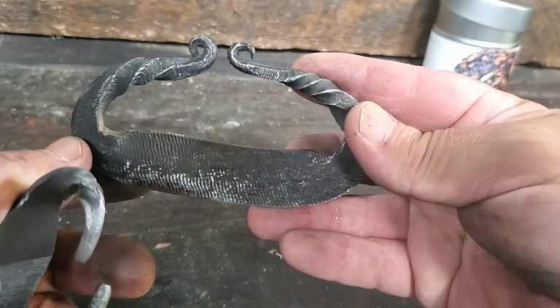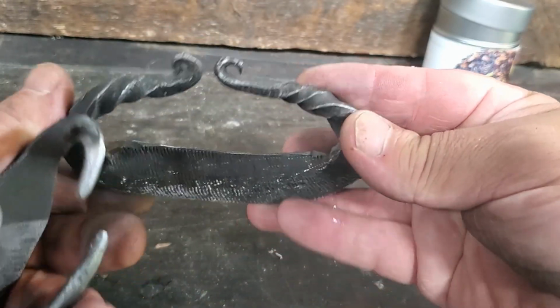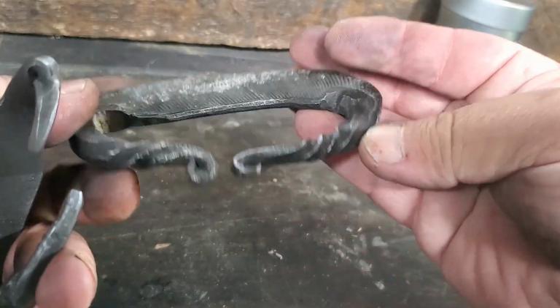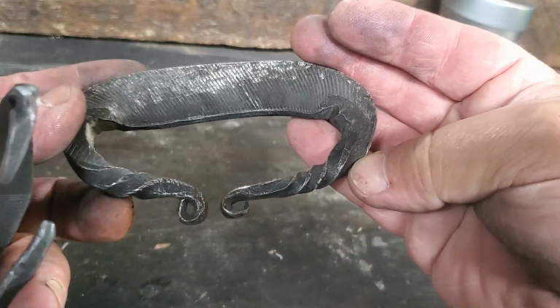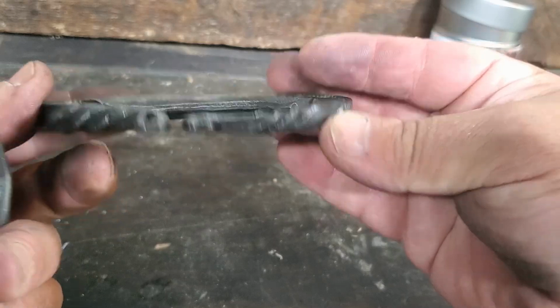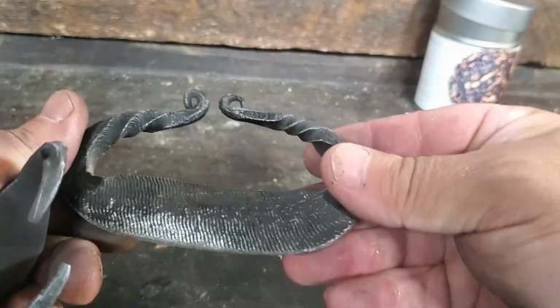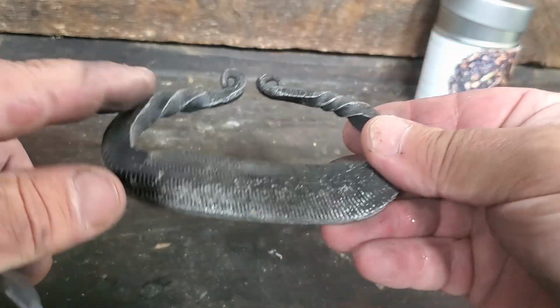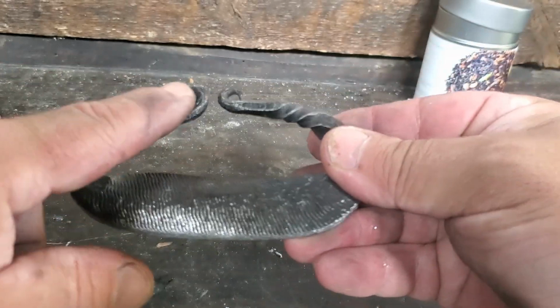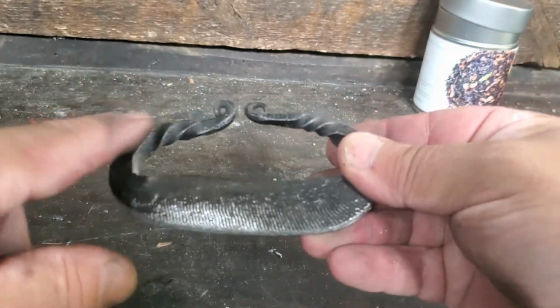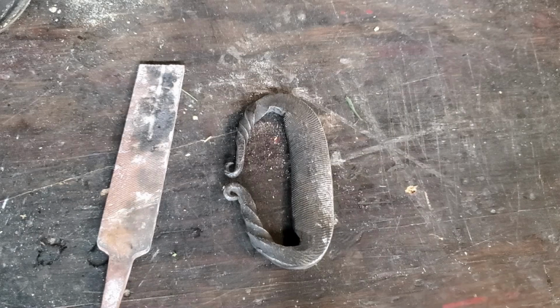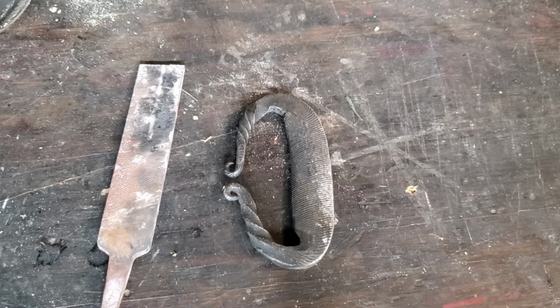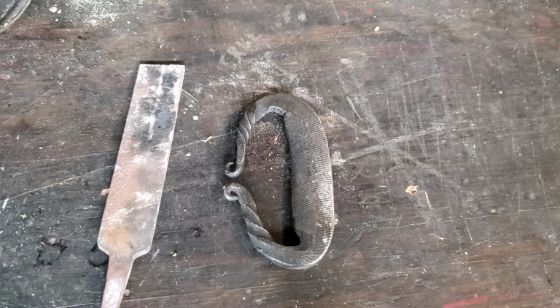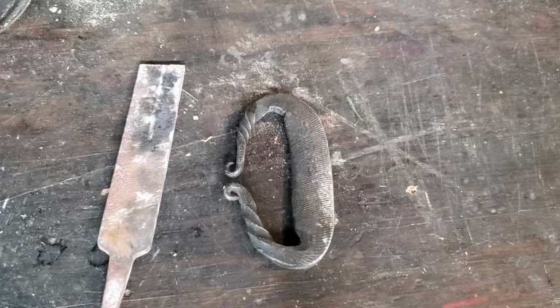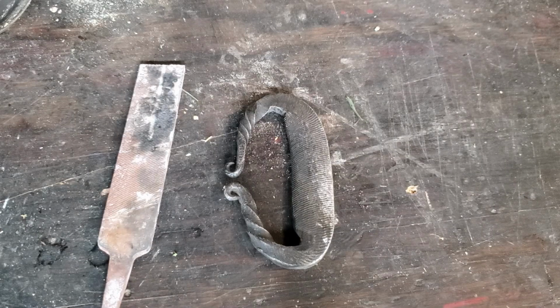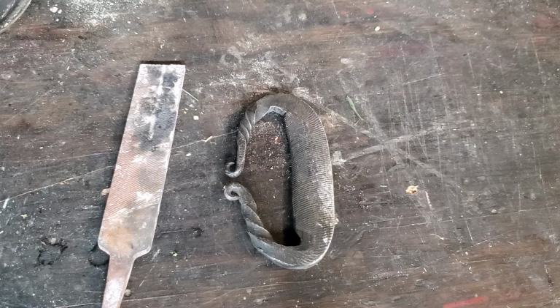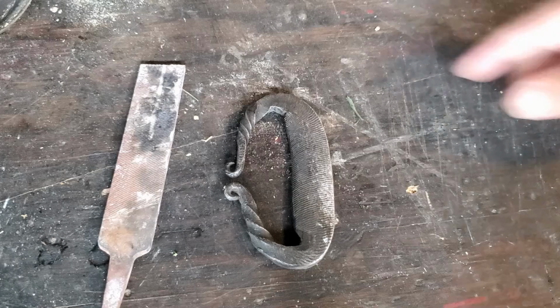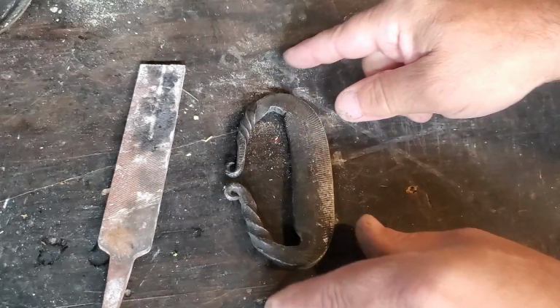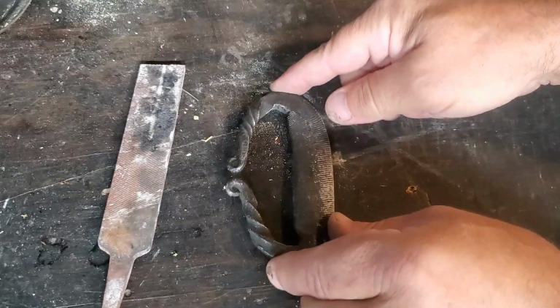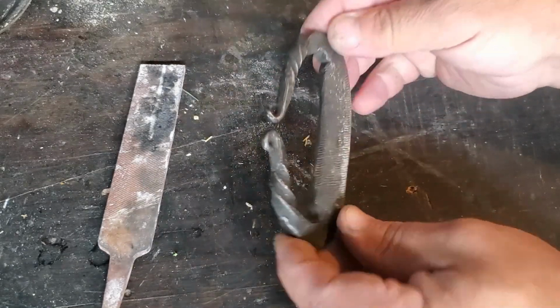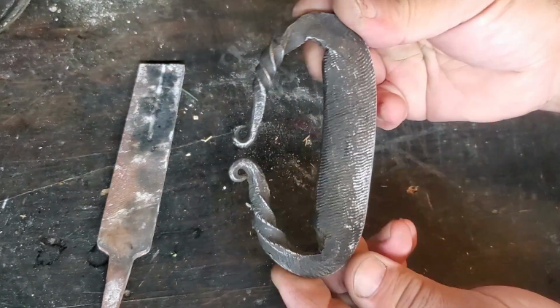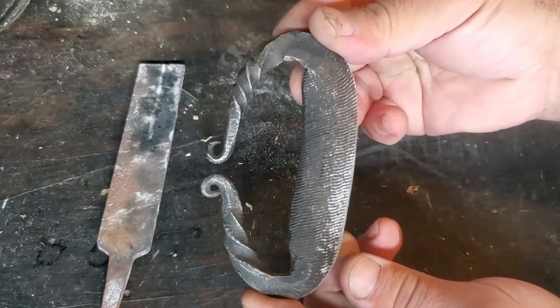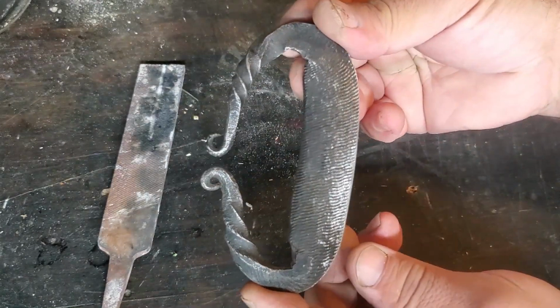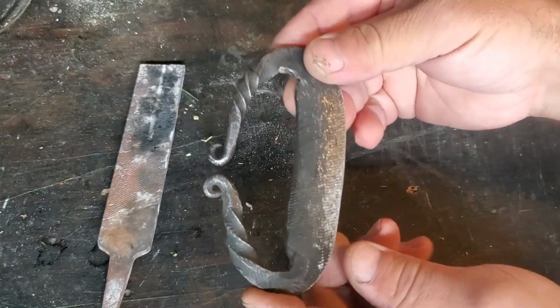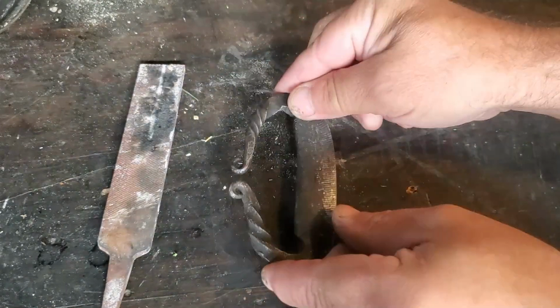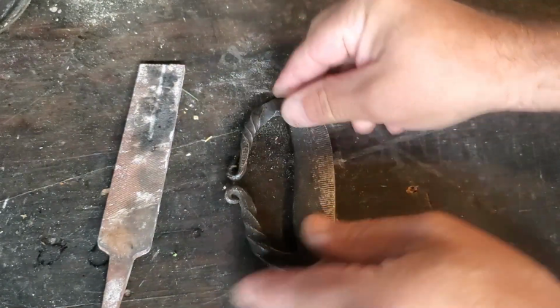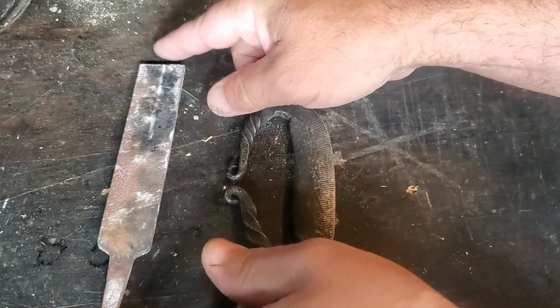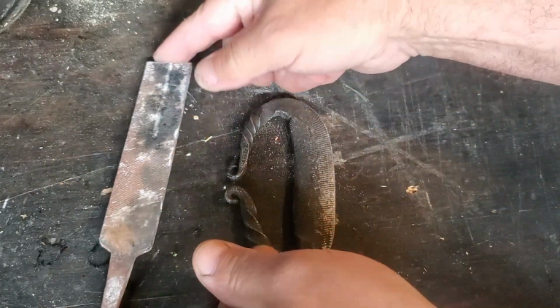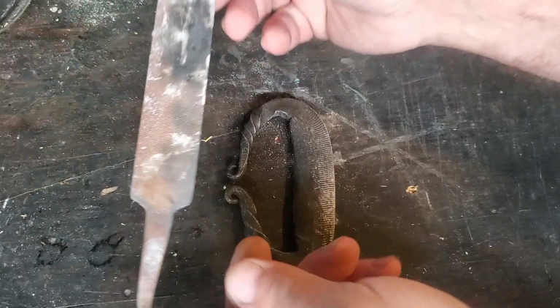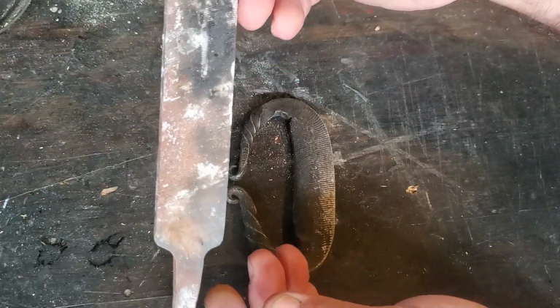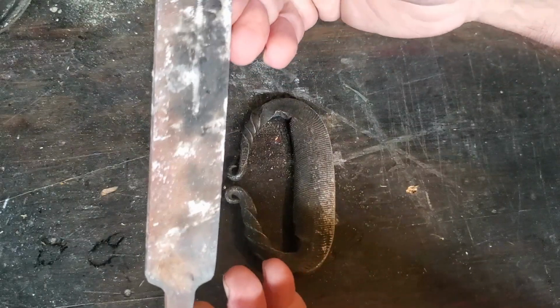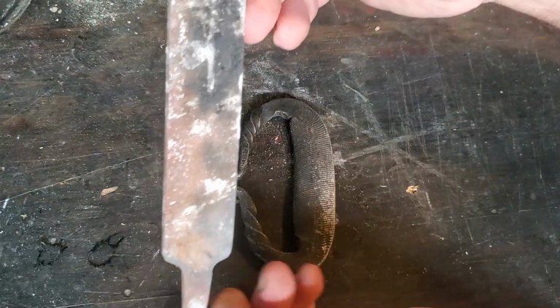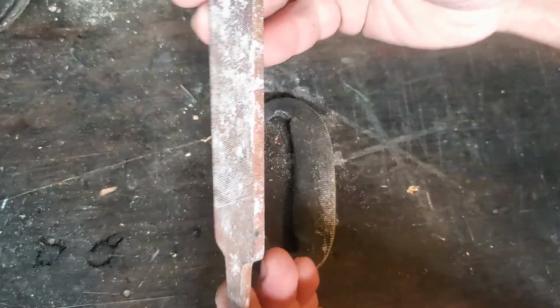This is one I made a couple years ago that turned out much better. So today I'm going to do some blacksmithing — it's been a while. I want to make another flint striker similar to this one from this old file.